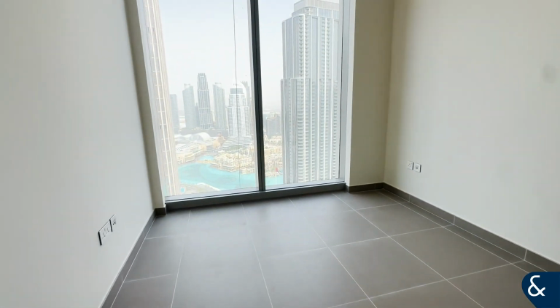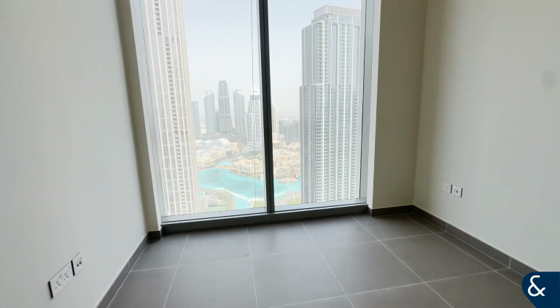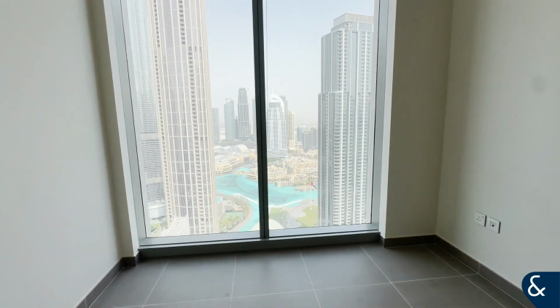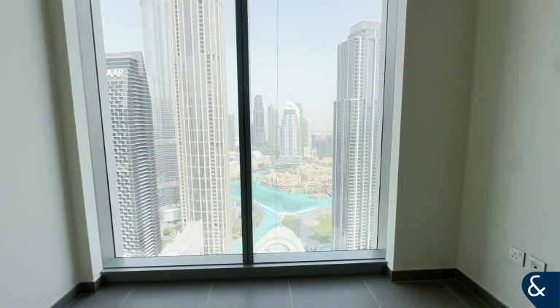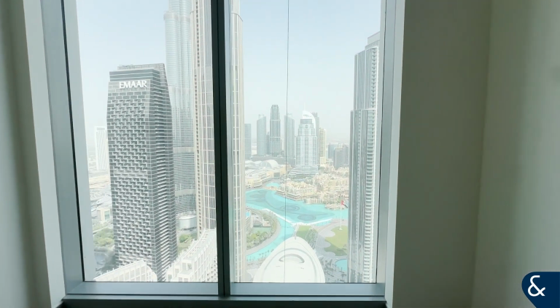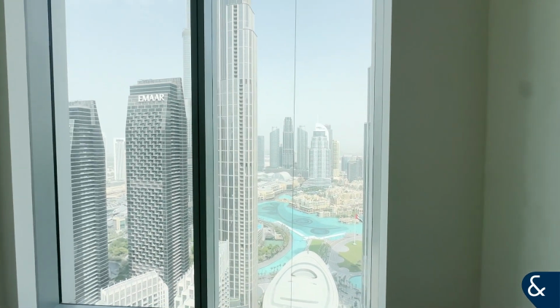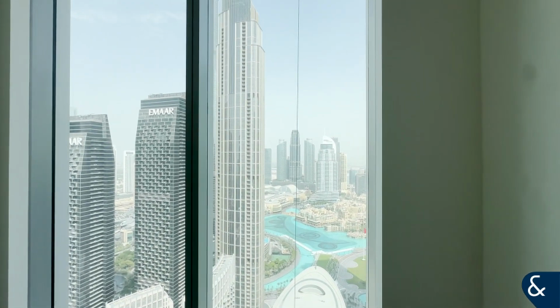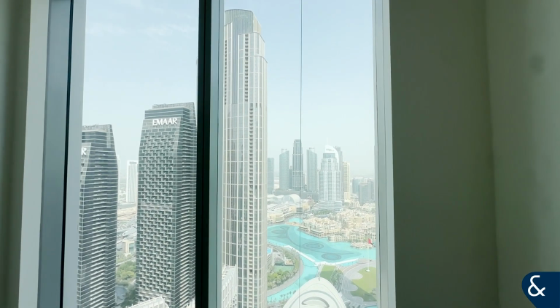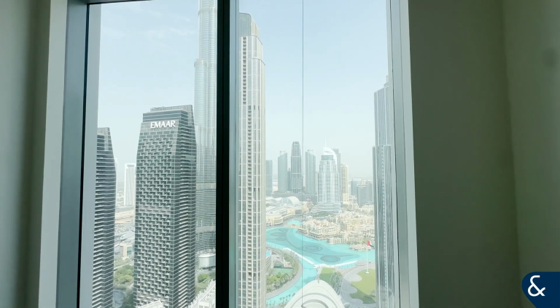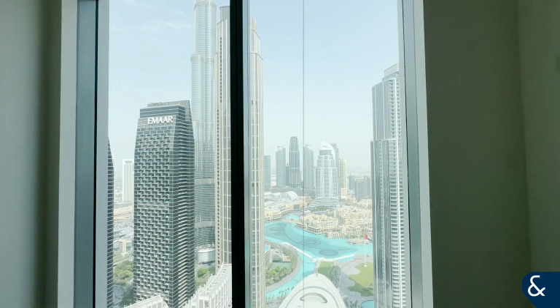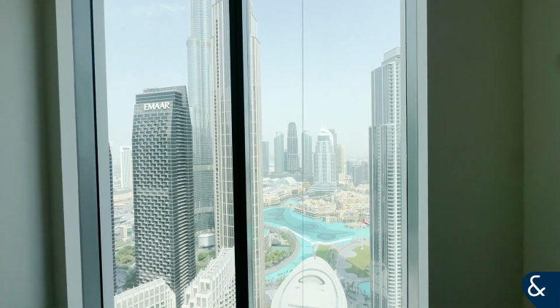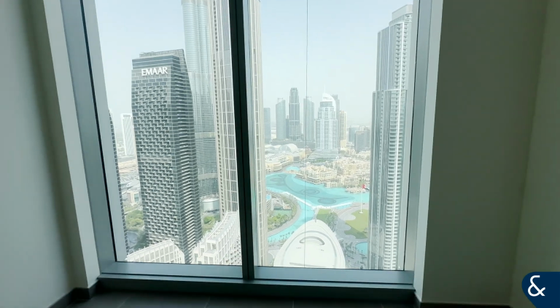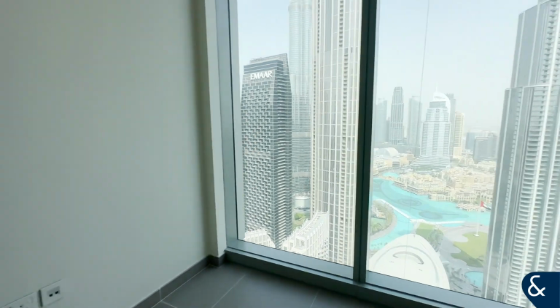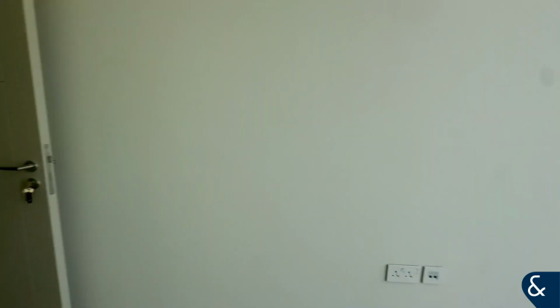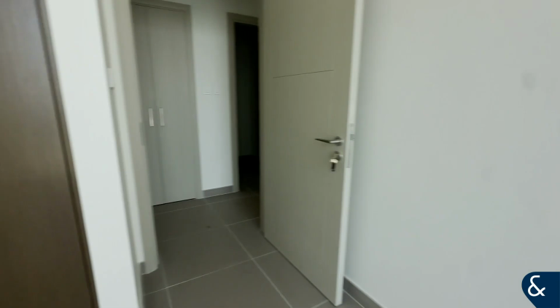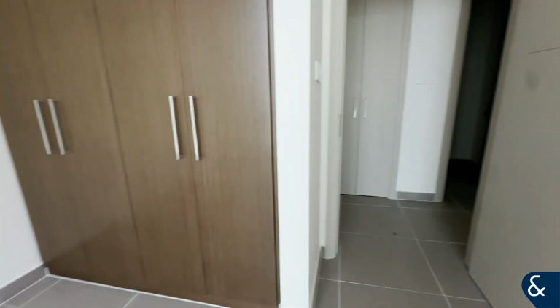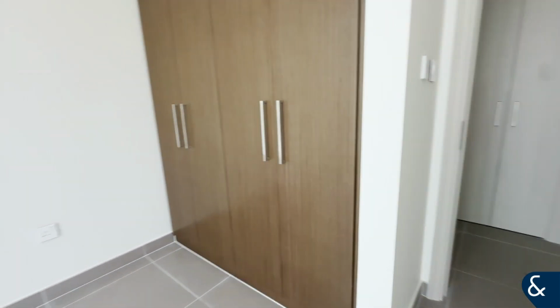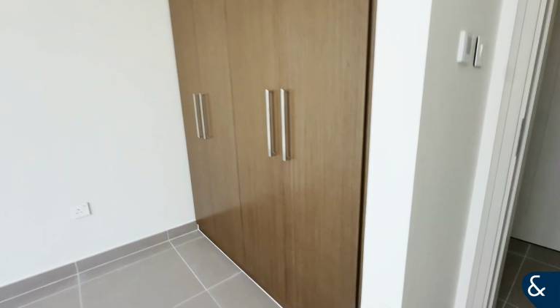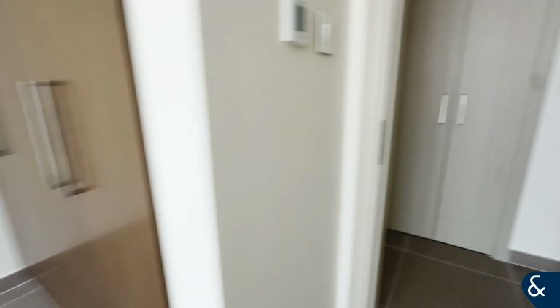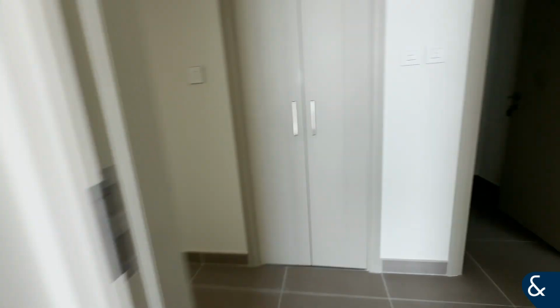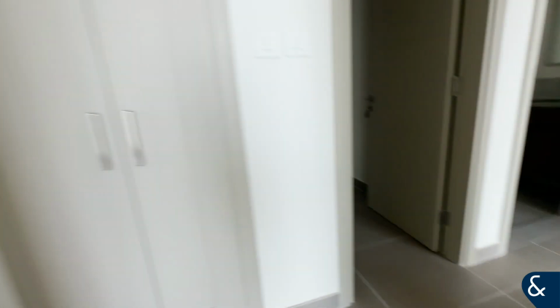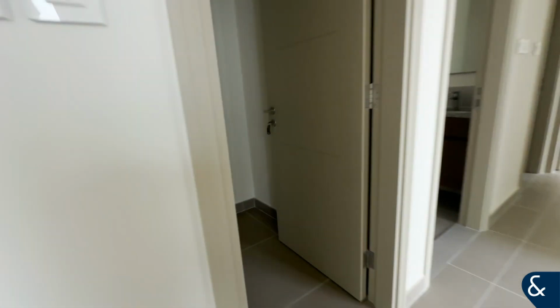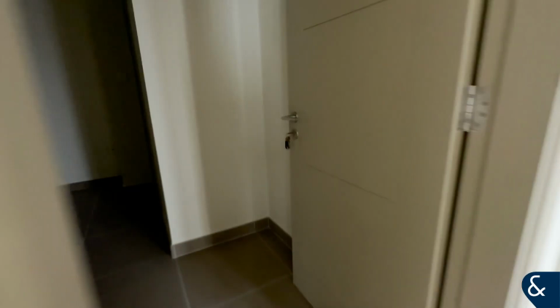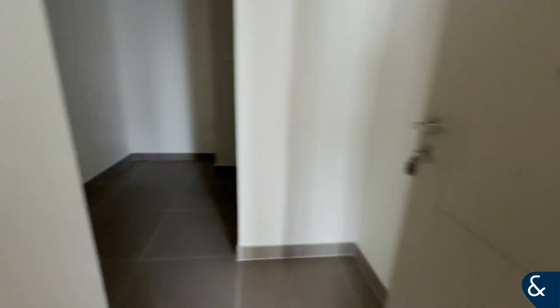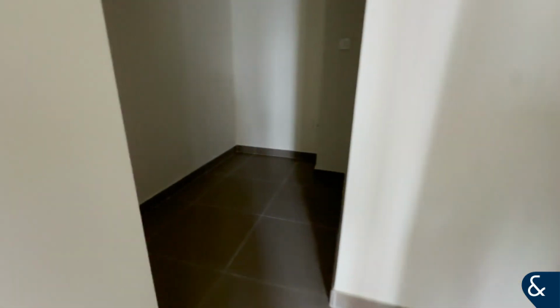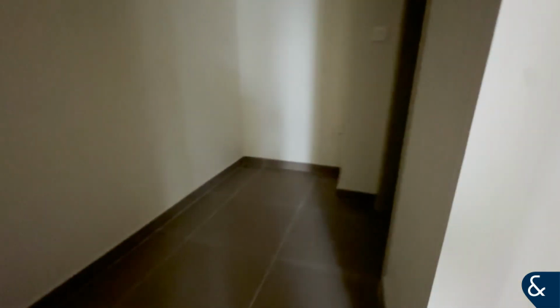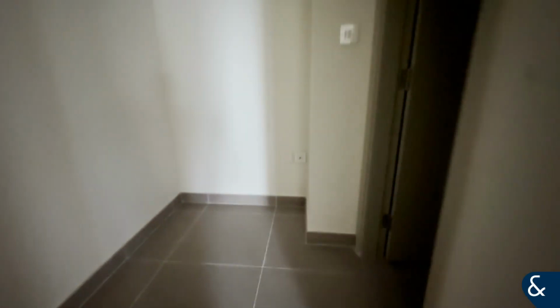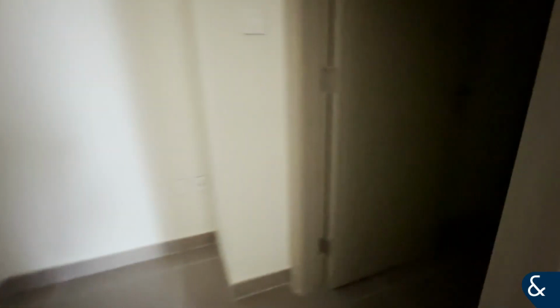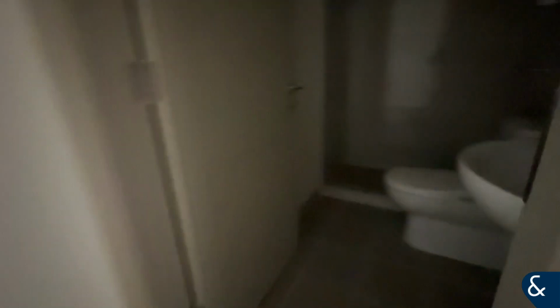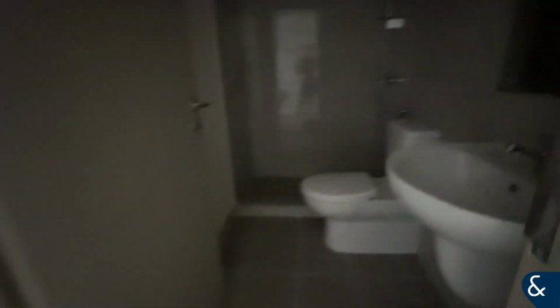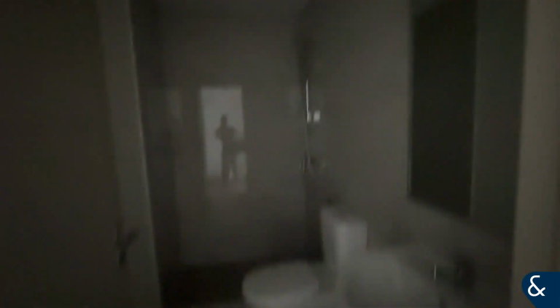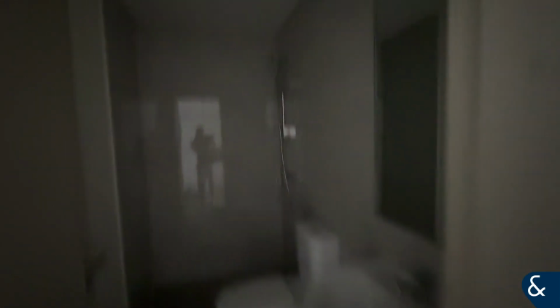All of the bedrooms have this amazing view of the fountains and the Burj and the opera house as well, and they all have fitted wardrobes. We've got the maids room here which has her own ensuite.